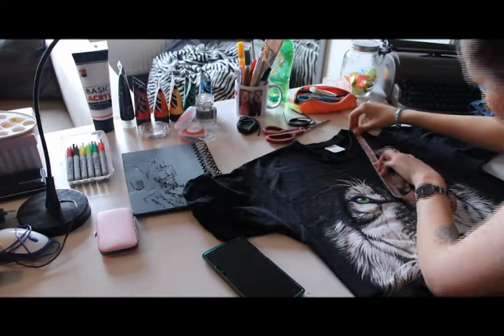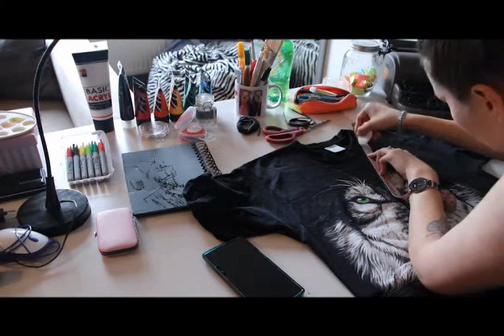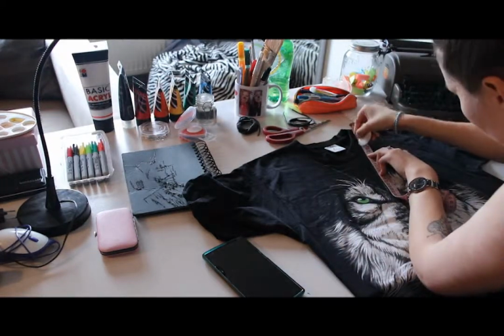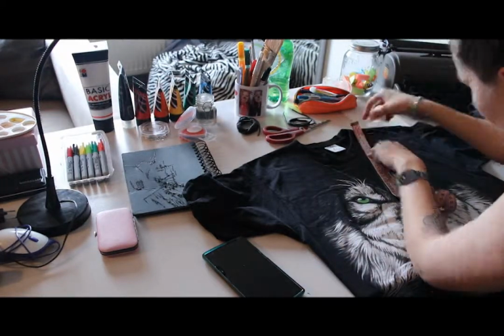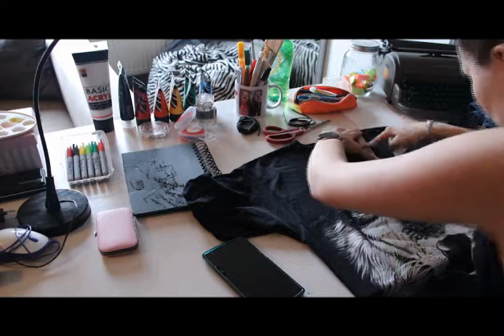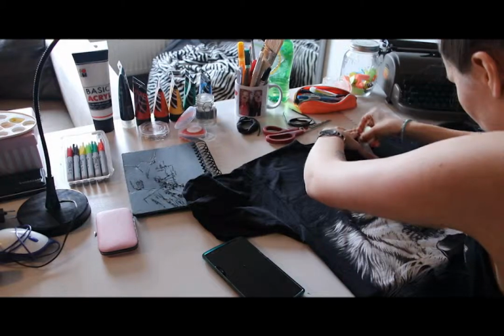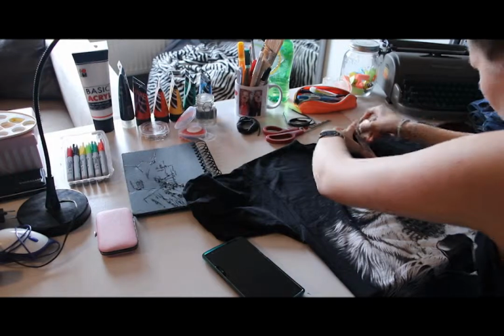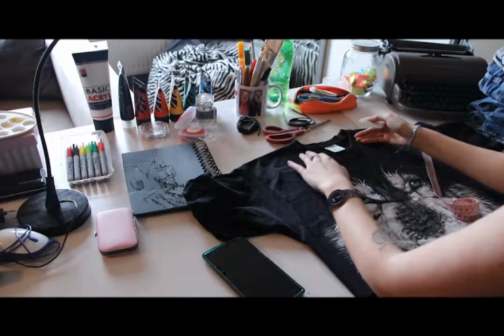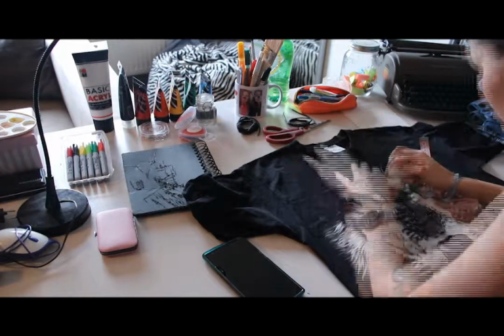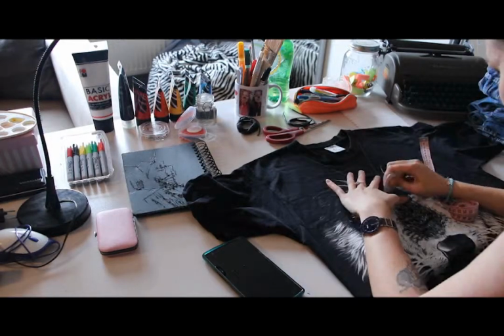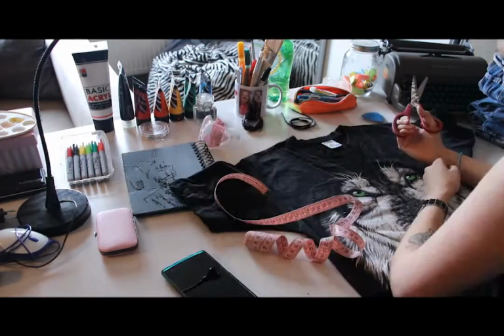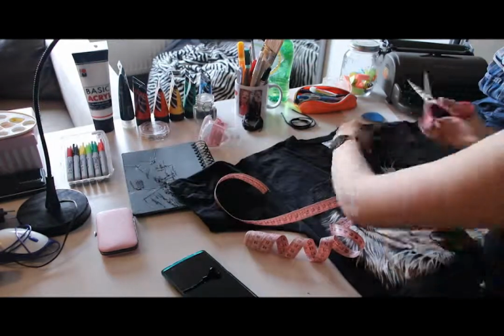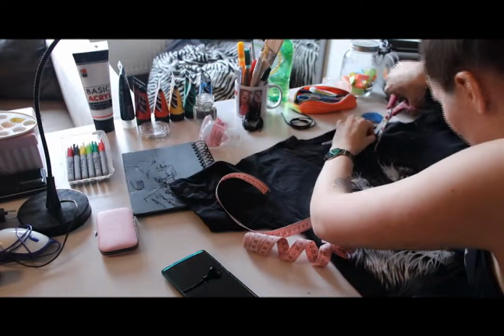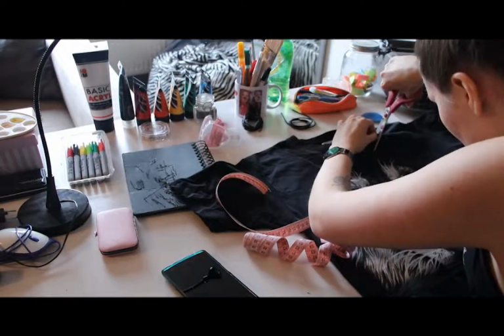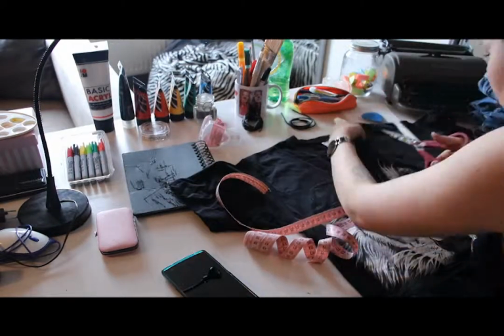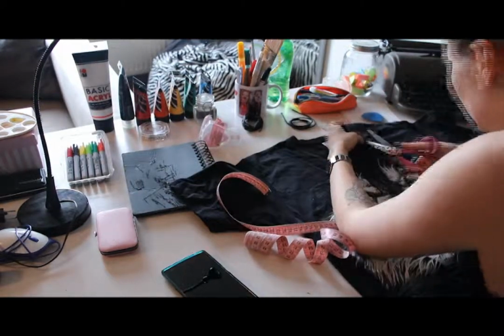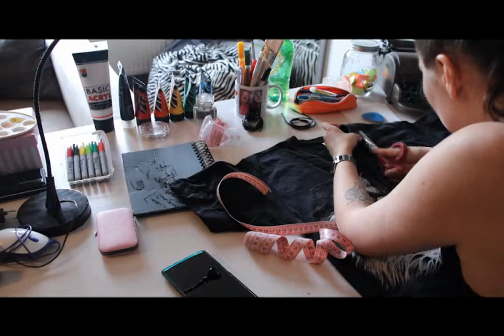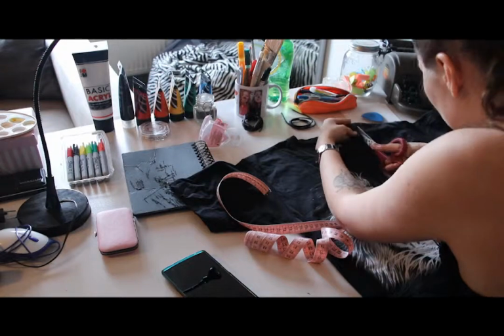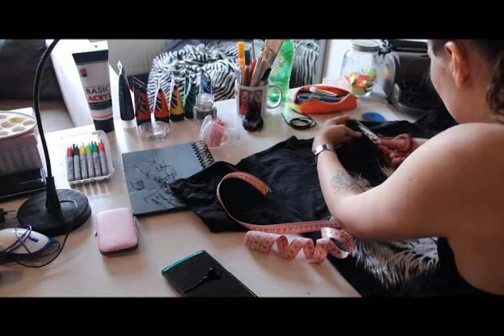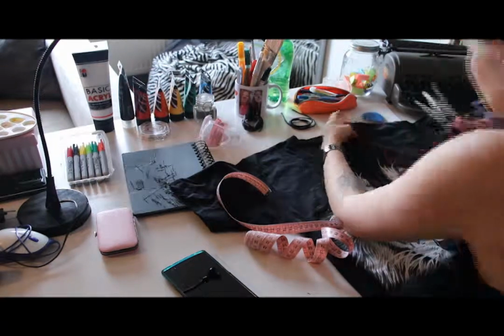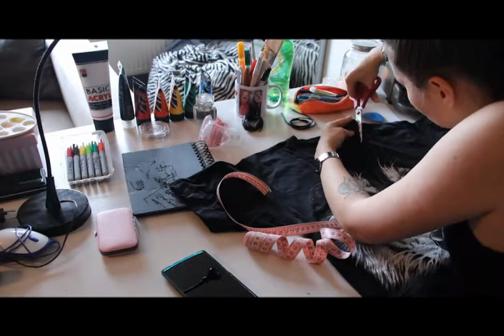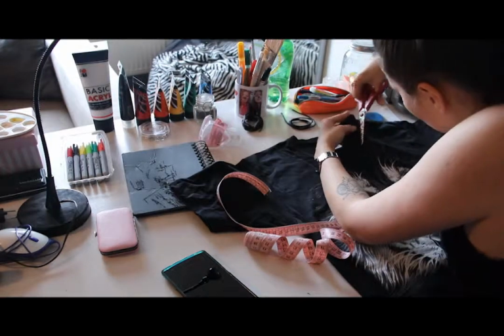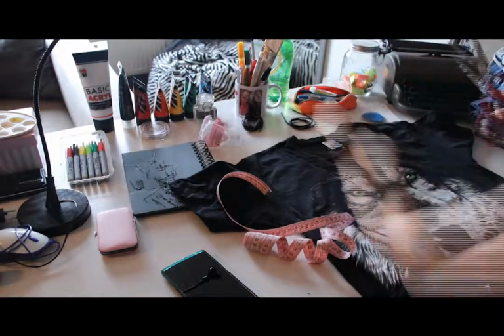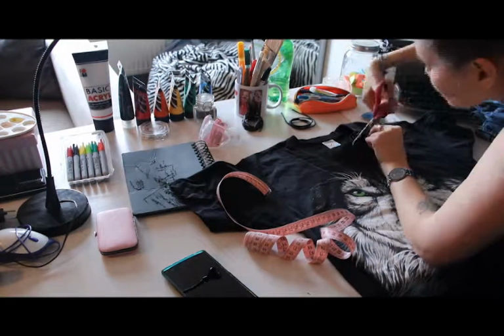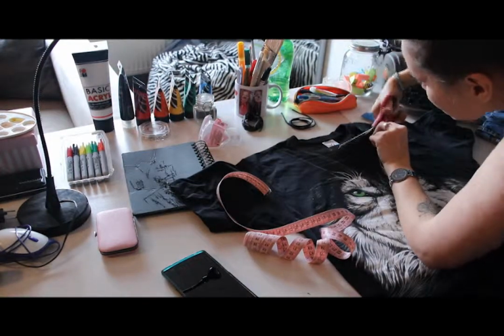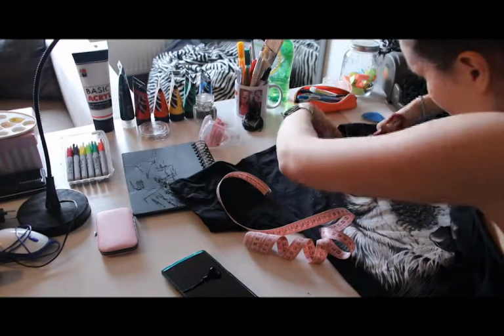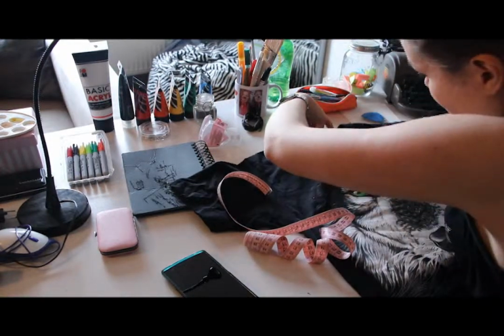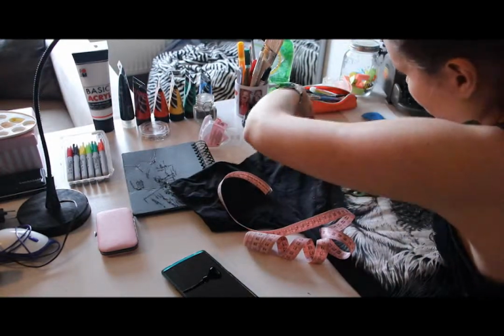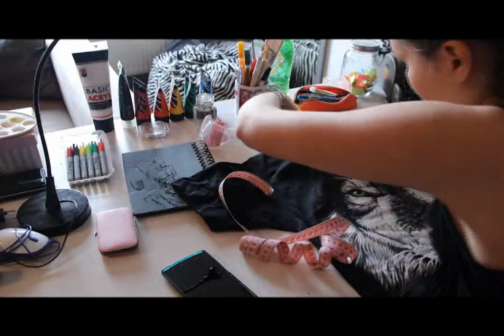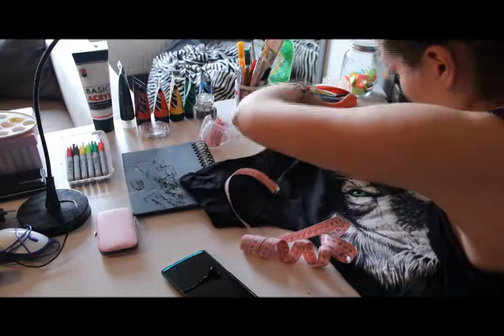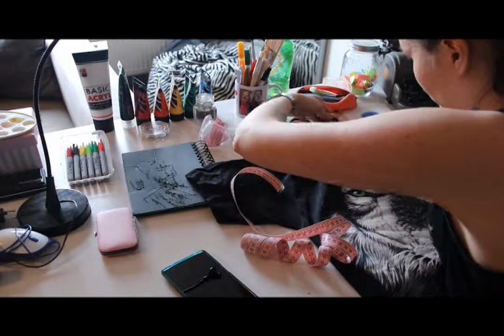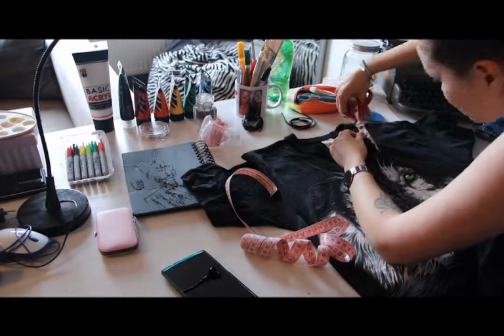I started by tracing a few lines where I was gonna cut the fabric. I adjusted the depth of the cut later — you have to wear it to know exactly how deep you want to cut it. I left the collar as it was and I cut underneath it.